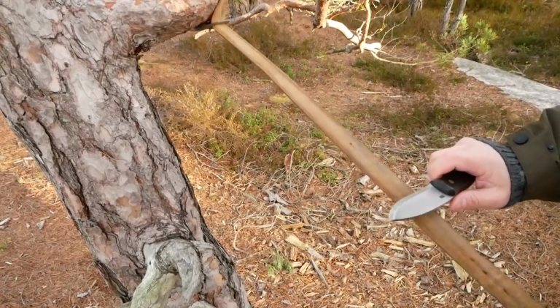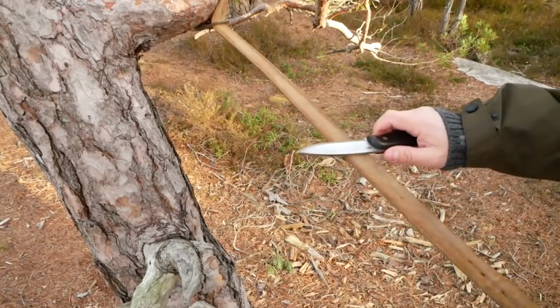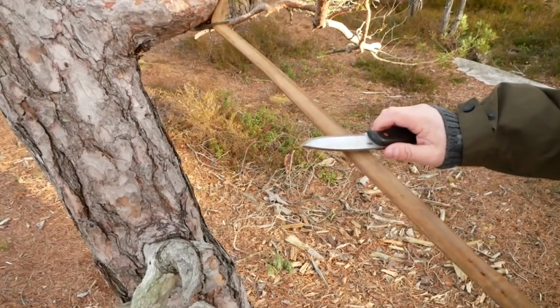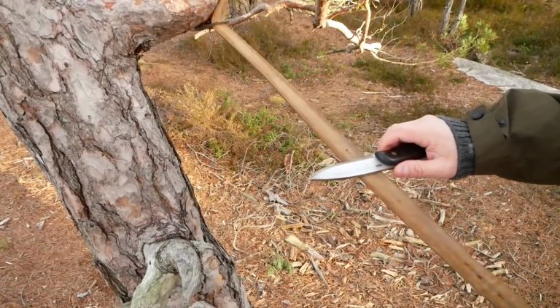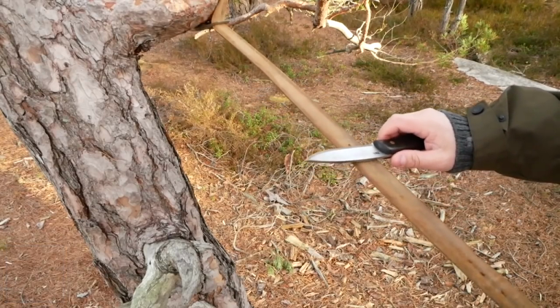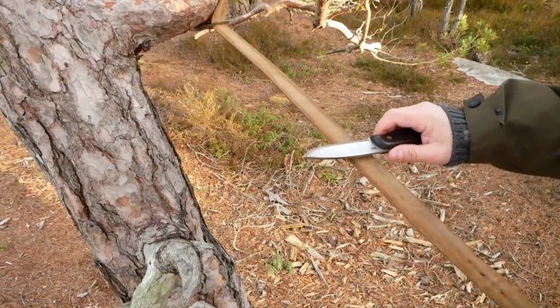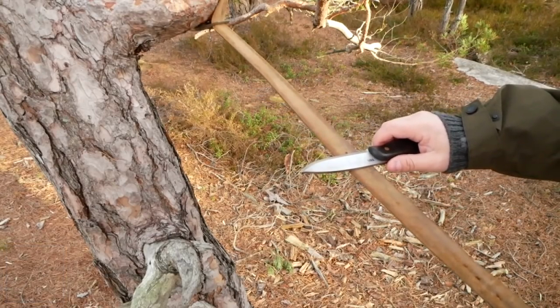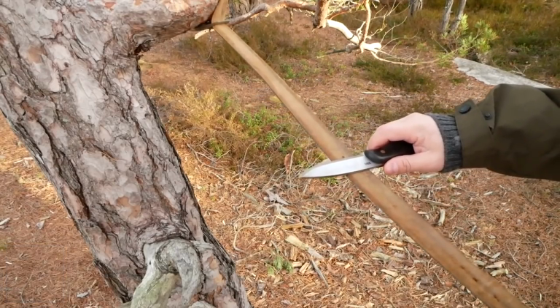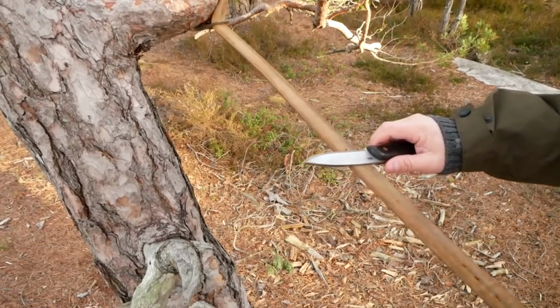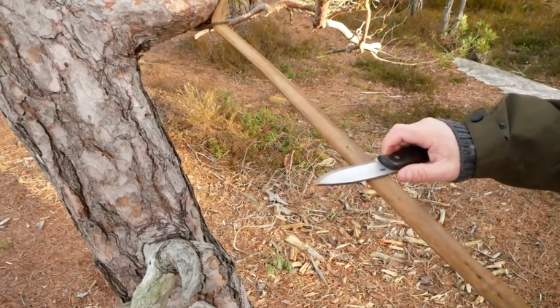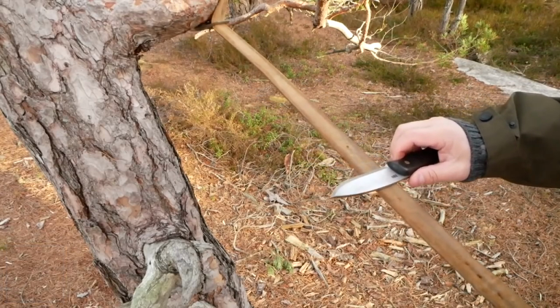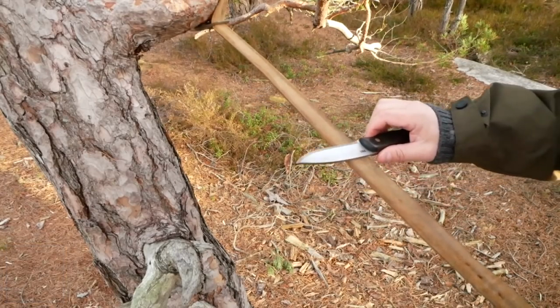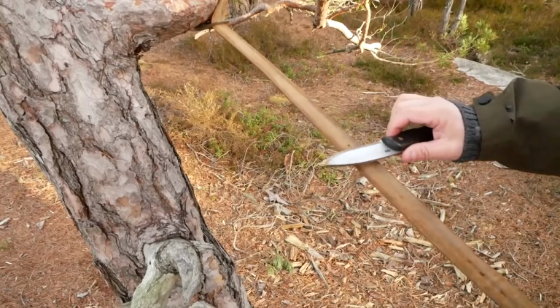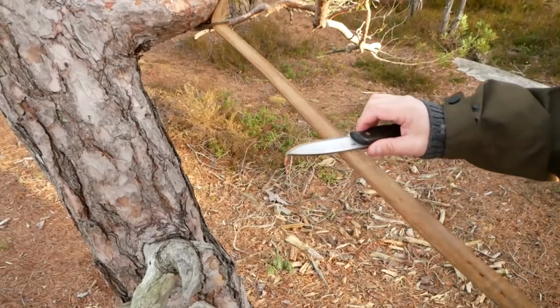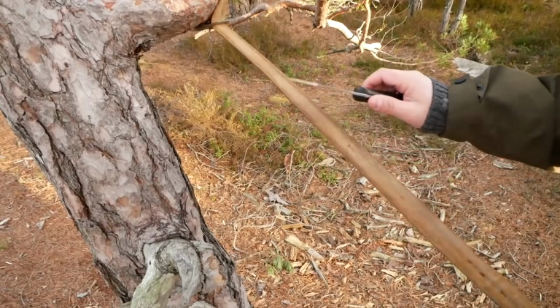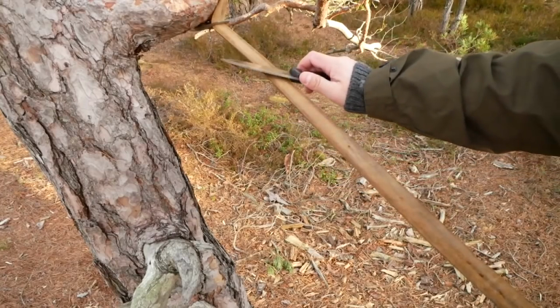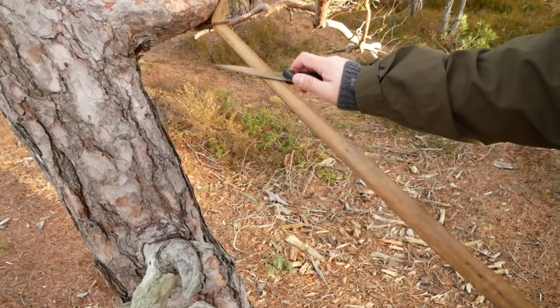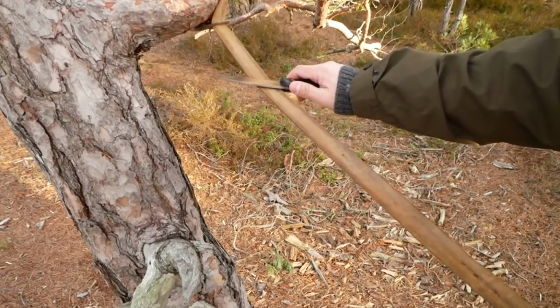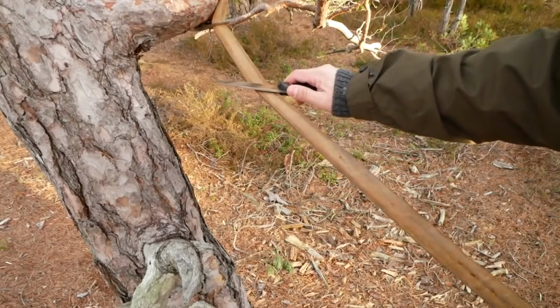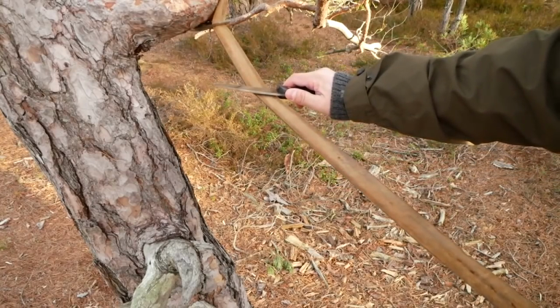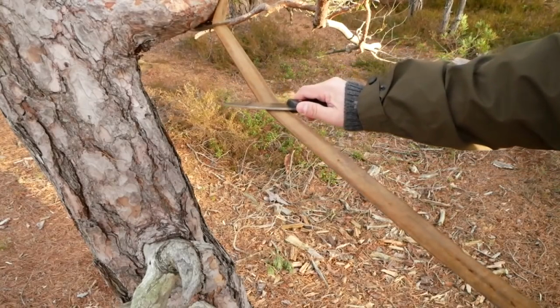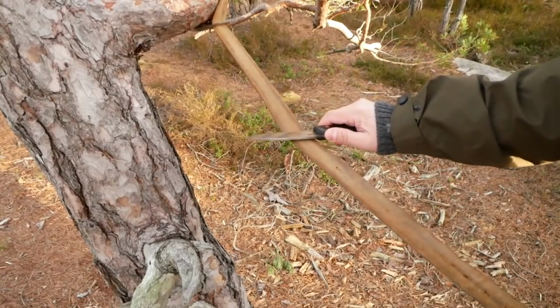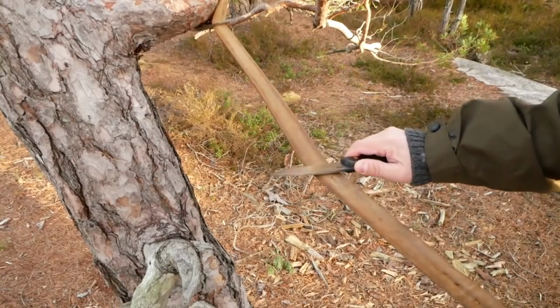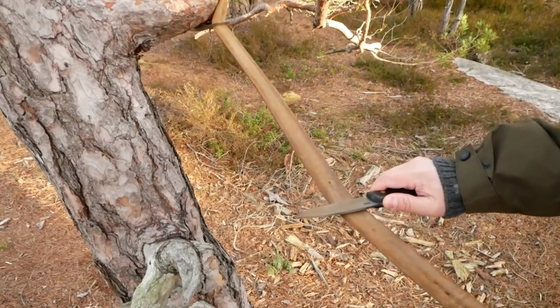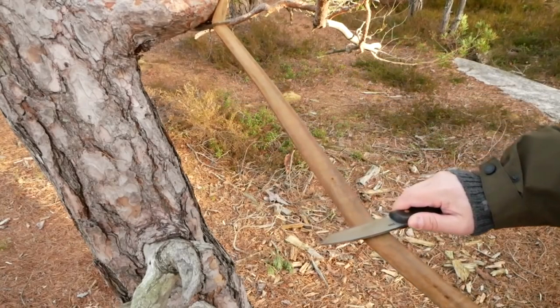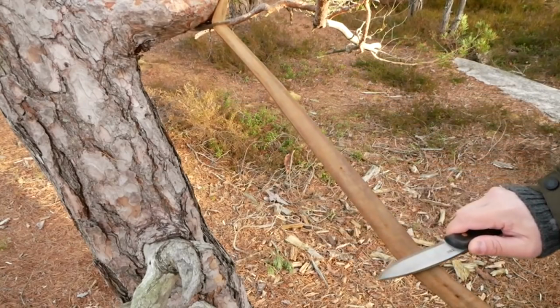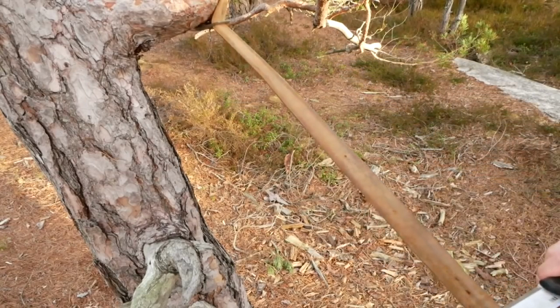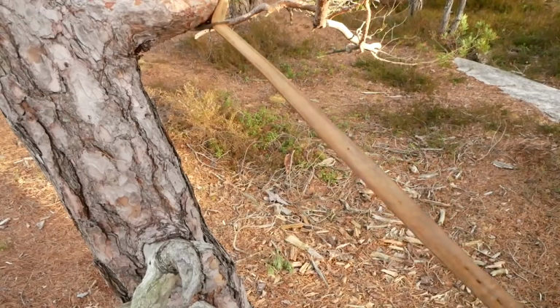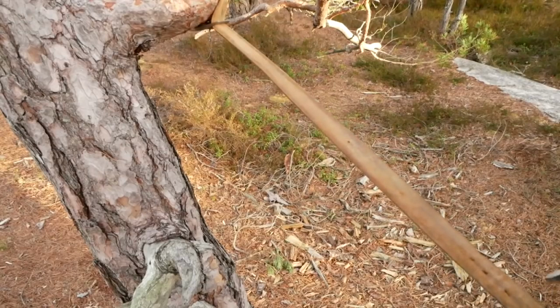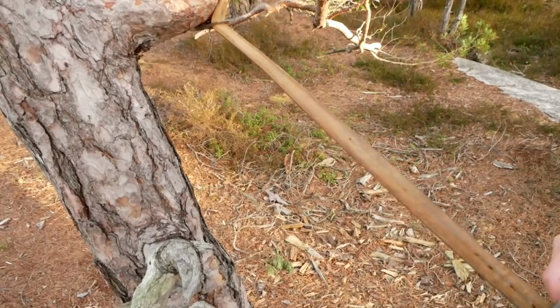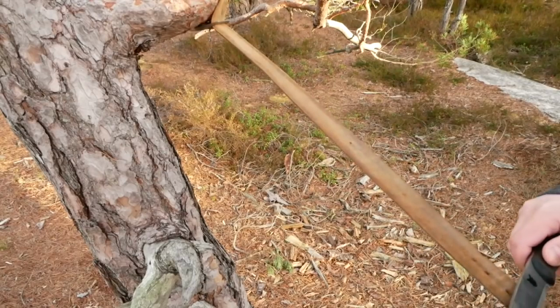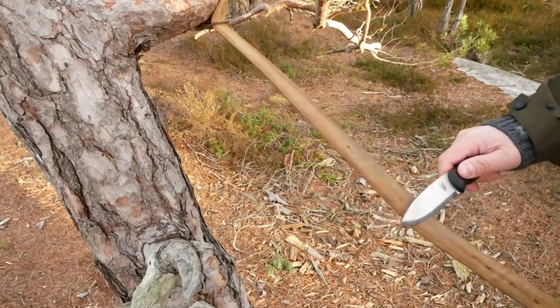Of course you can't go that direction on a strop like you can on a sharpening stone. When you have a sharpening stone on your workbench at home you typically move the knife that way, but that would ruin your belt — so we go this way.